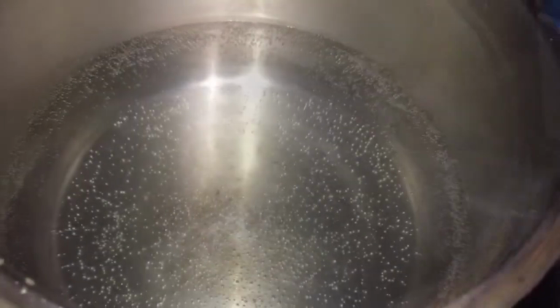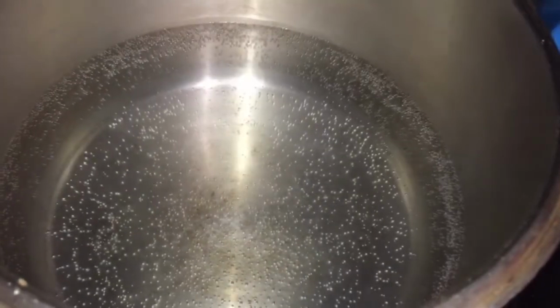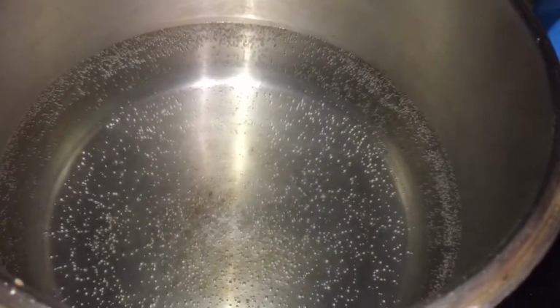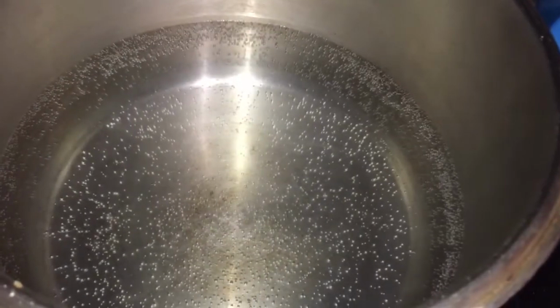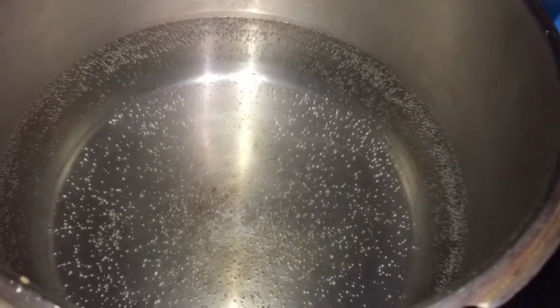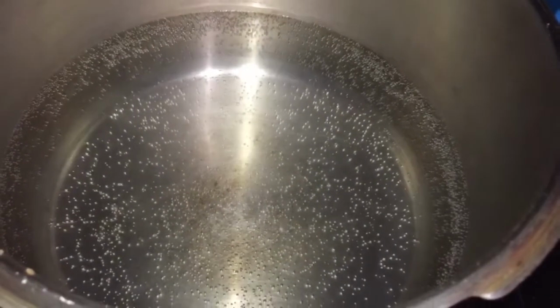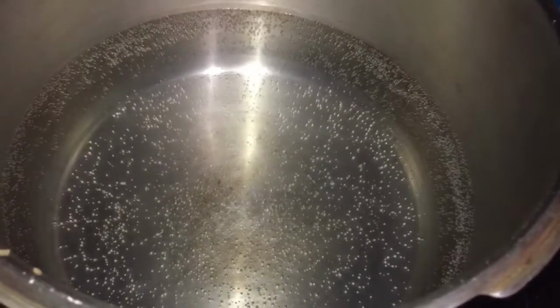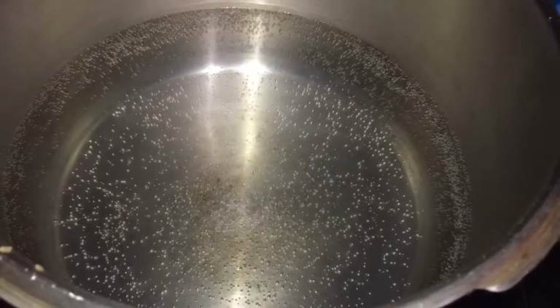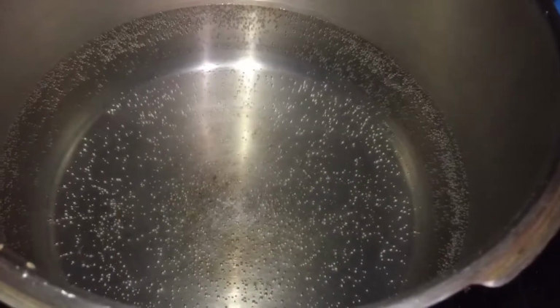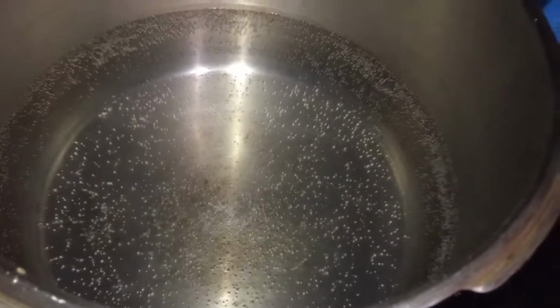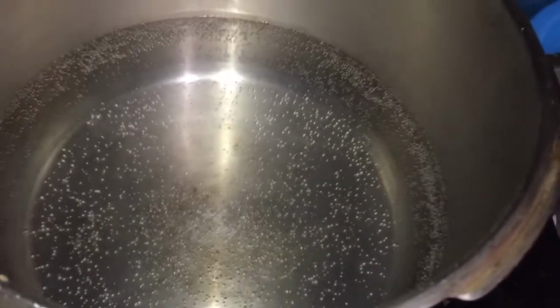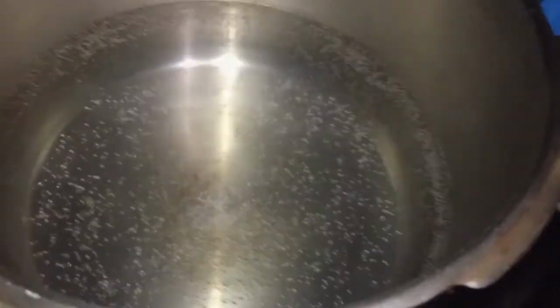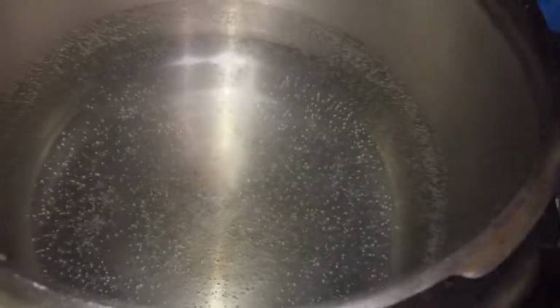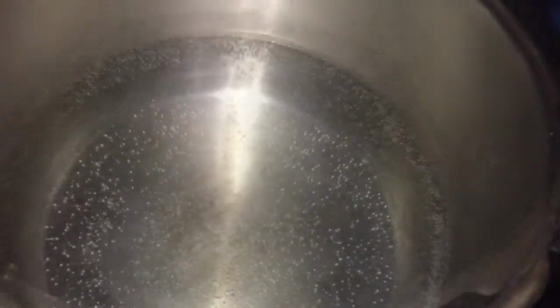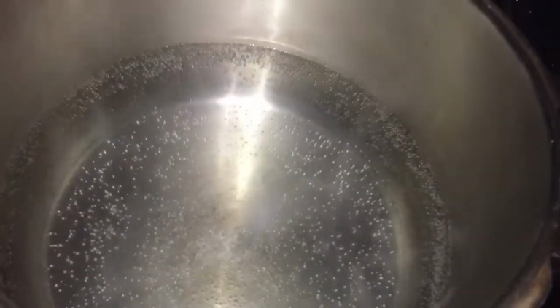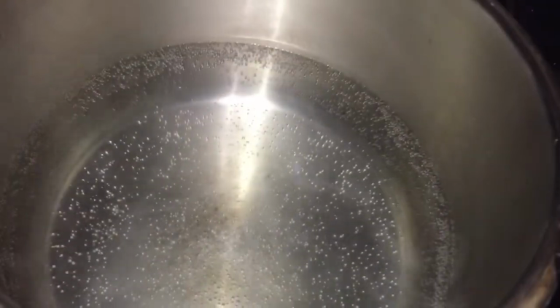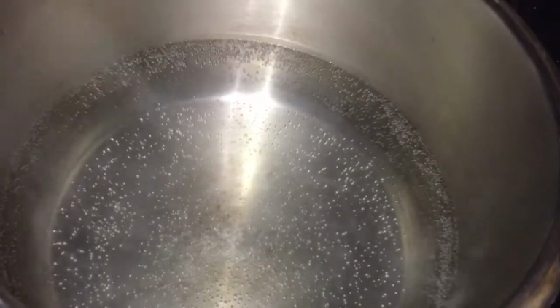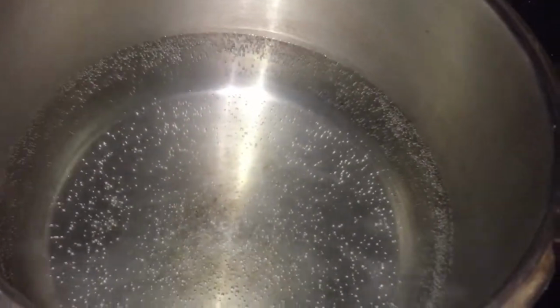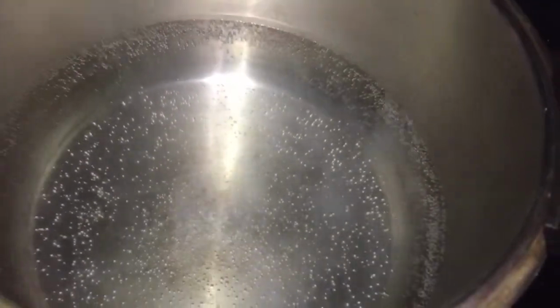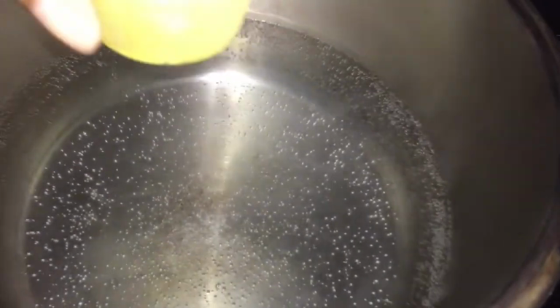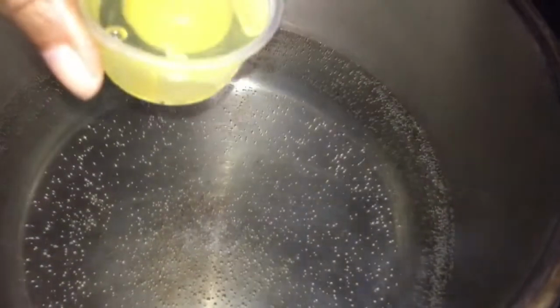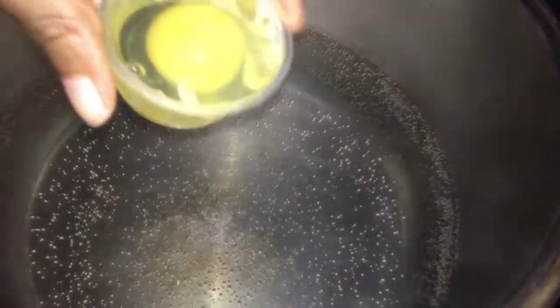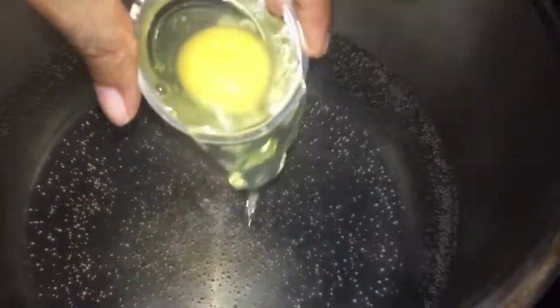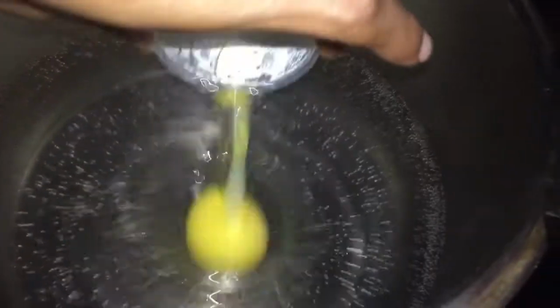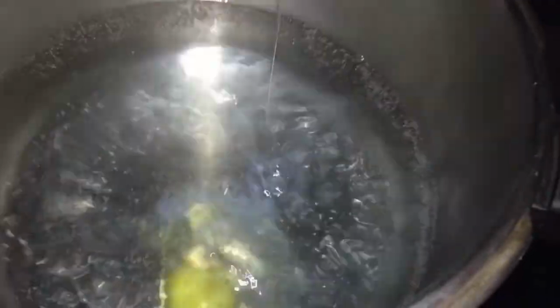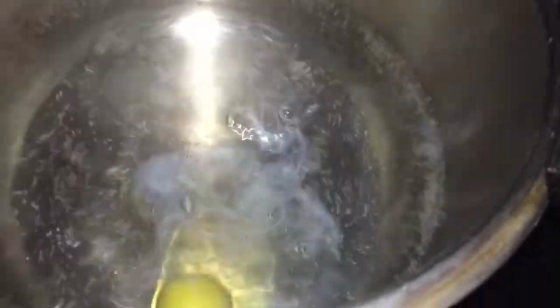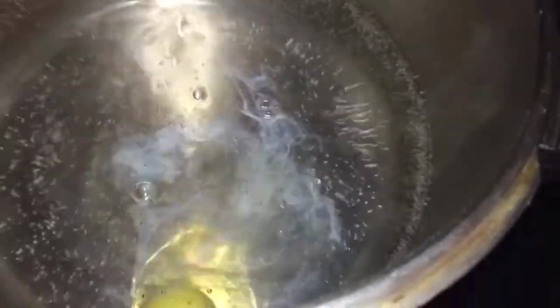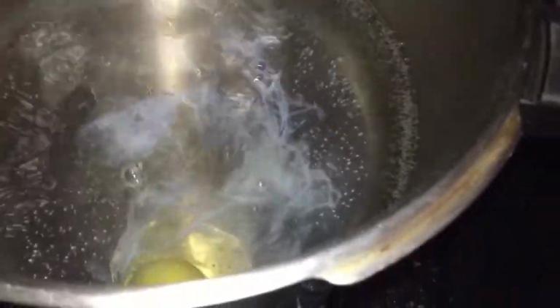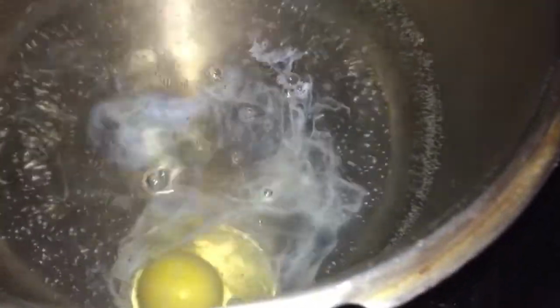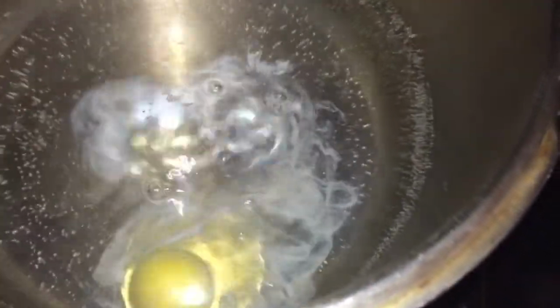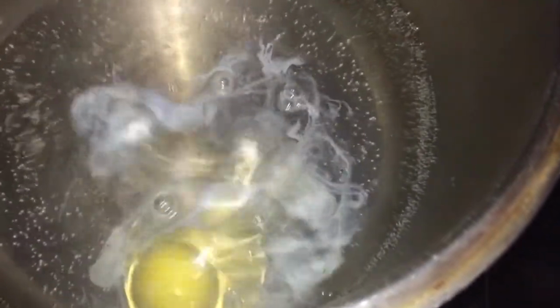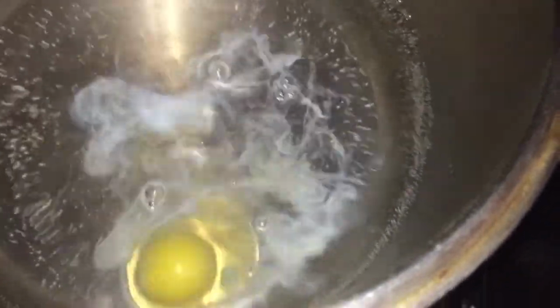I'm adding some salt to some water and bringing it not to a boil, but just to where you see small bubbles at the bottom of the pot. Then we'll add in the egg.